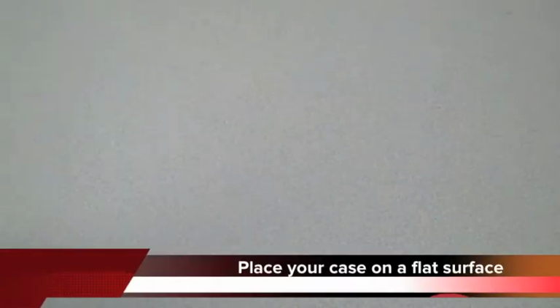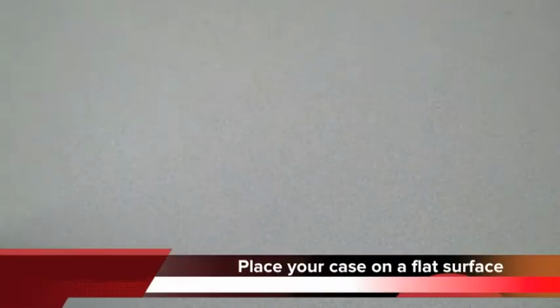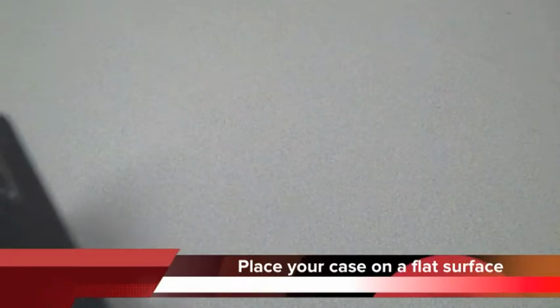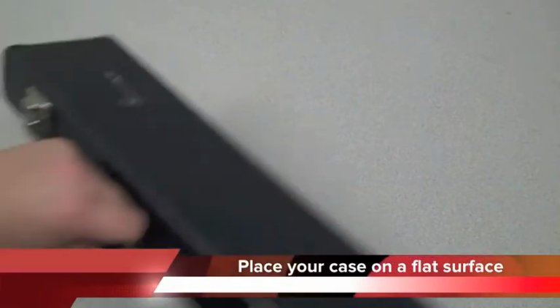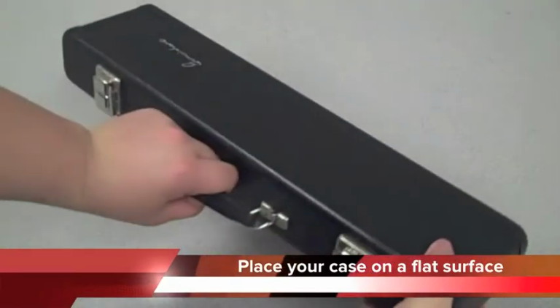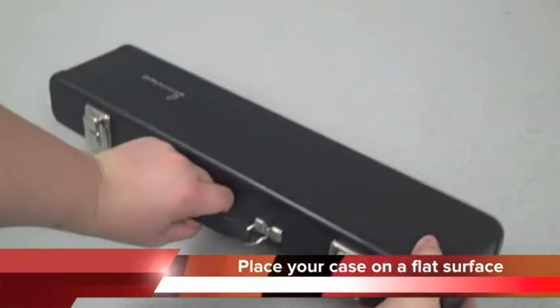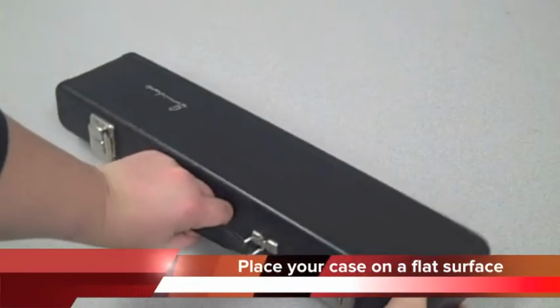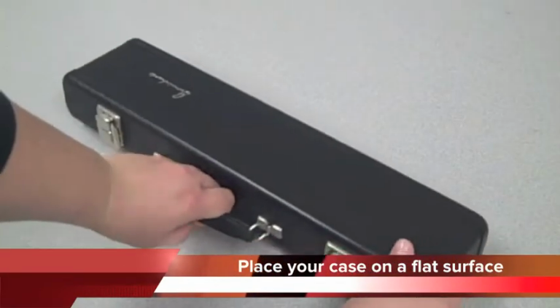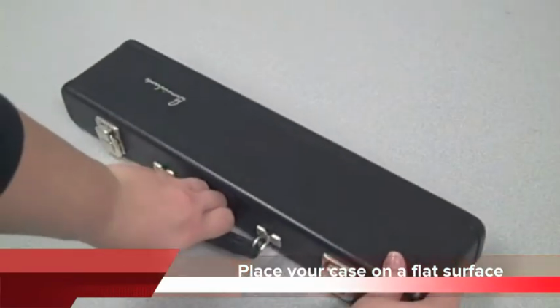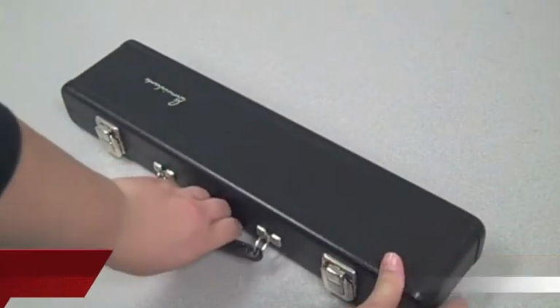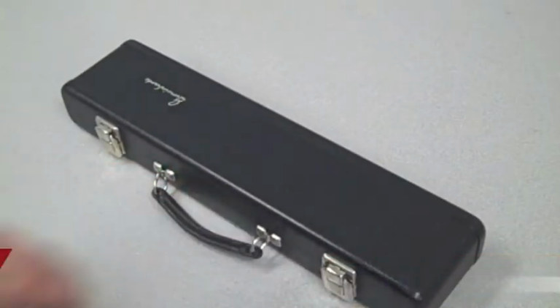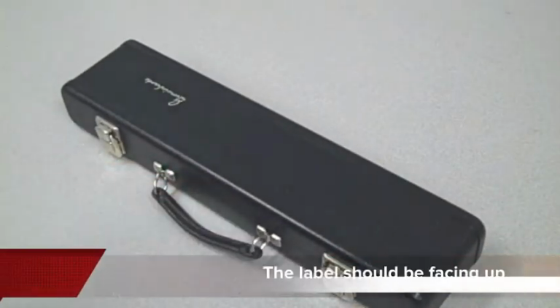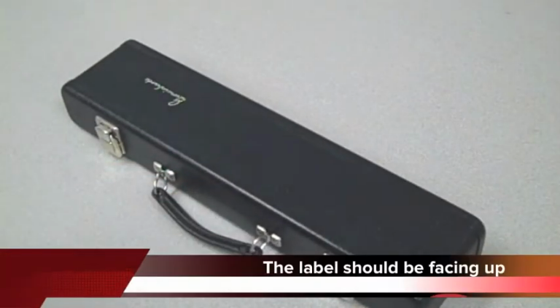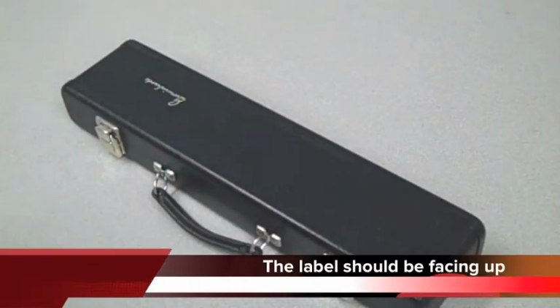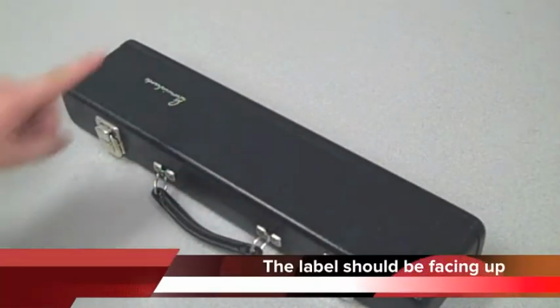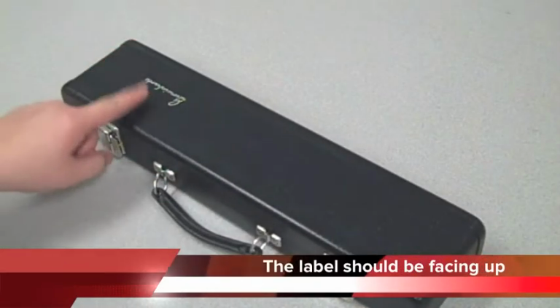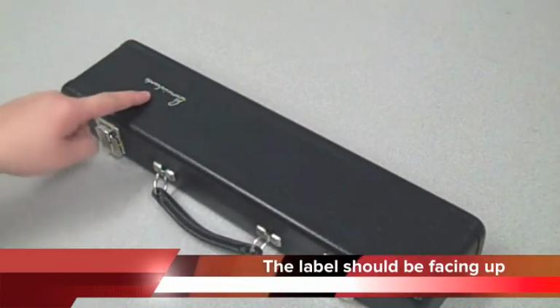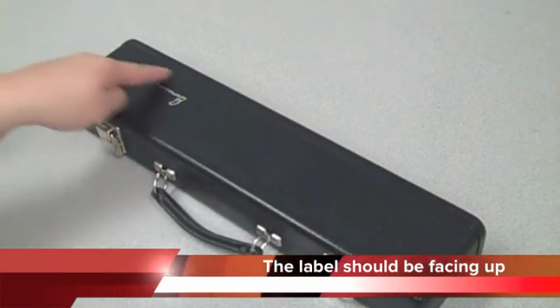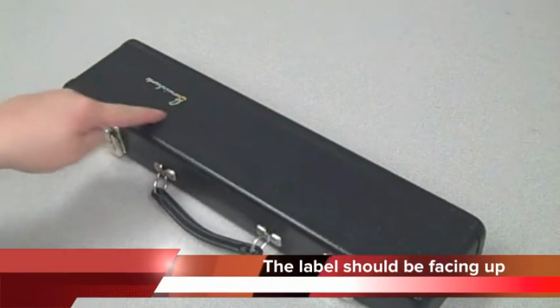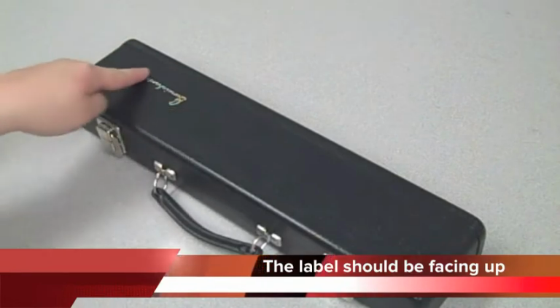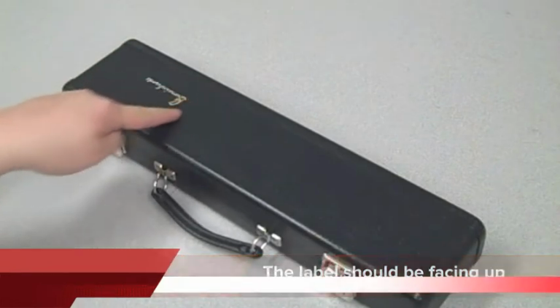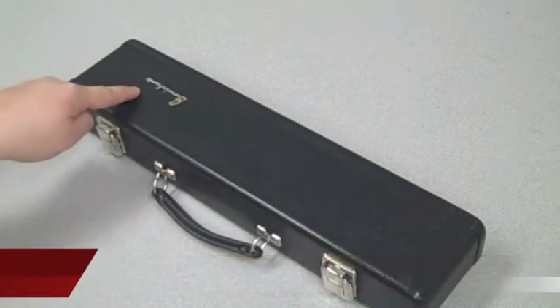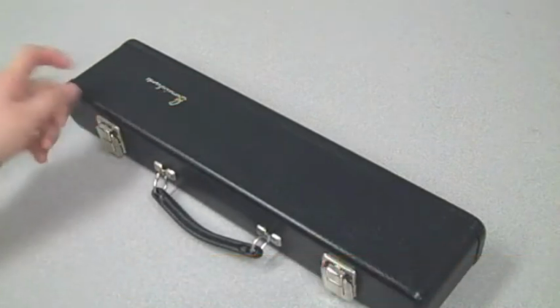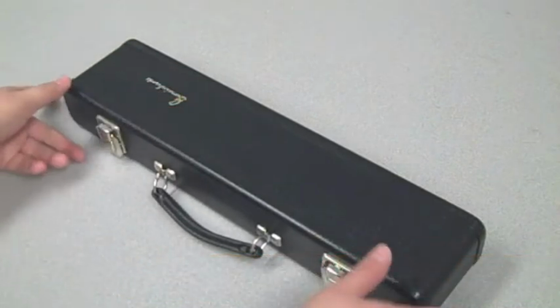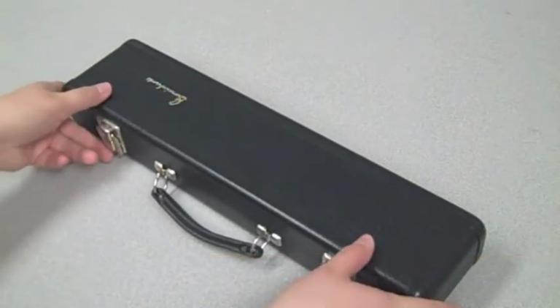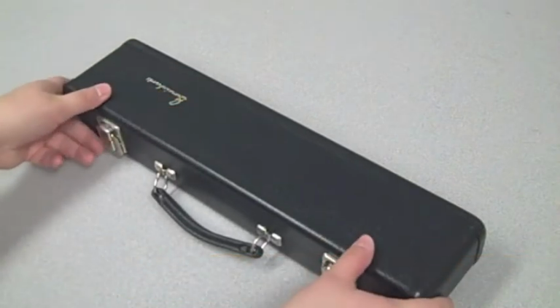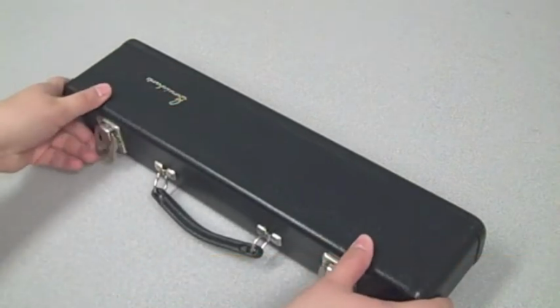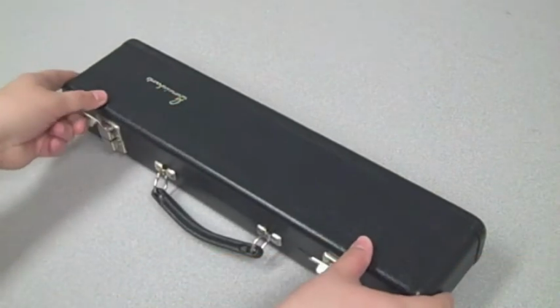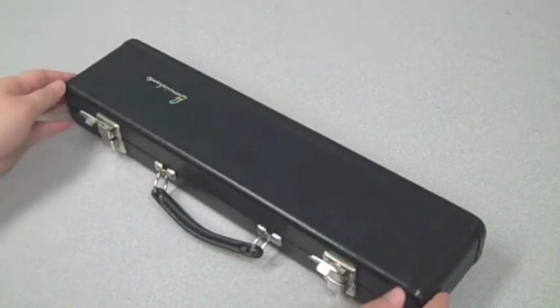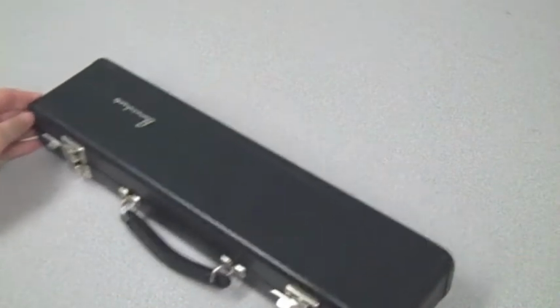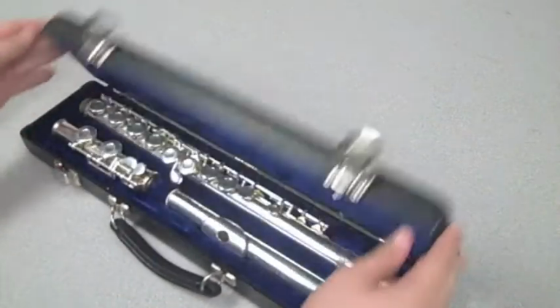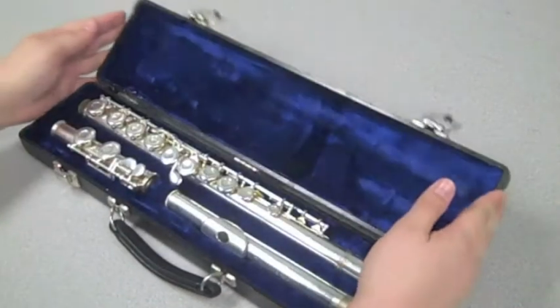Place your case on a flat surface. Label side up is typically the correct position. Unlock the latches.